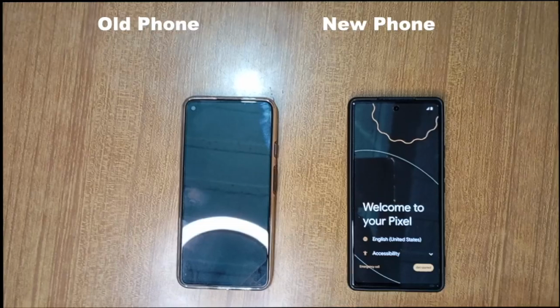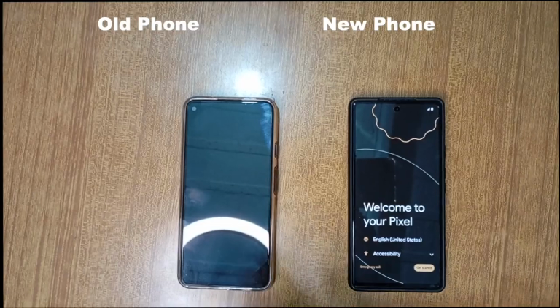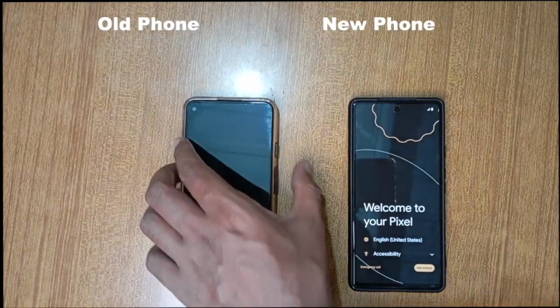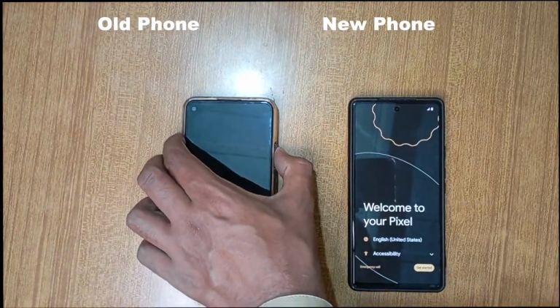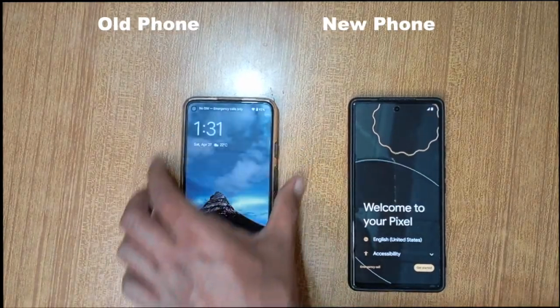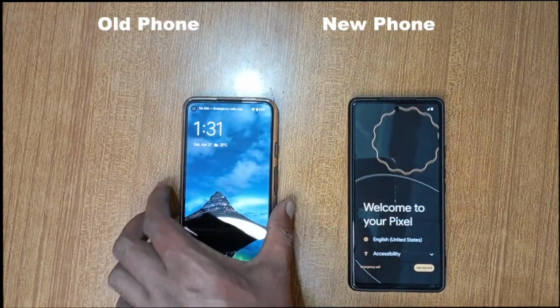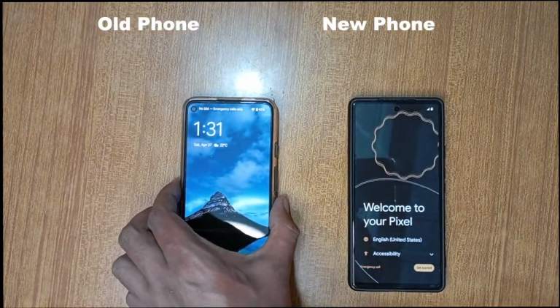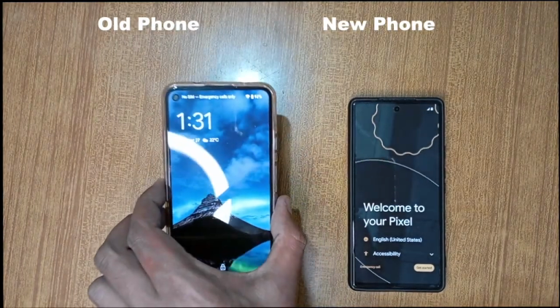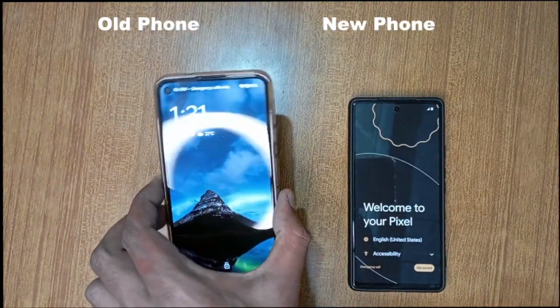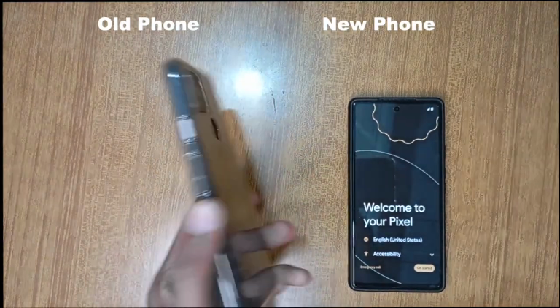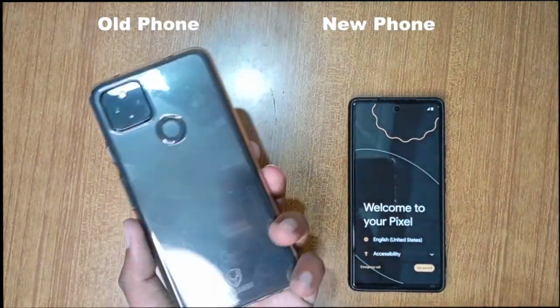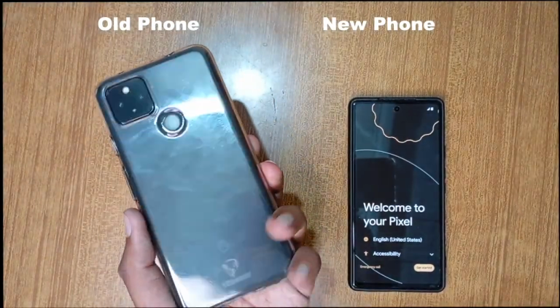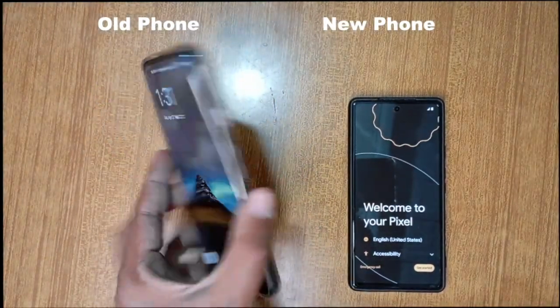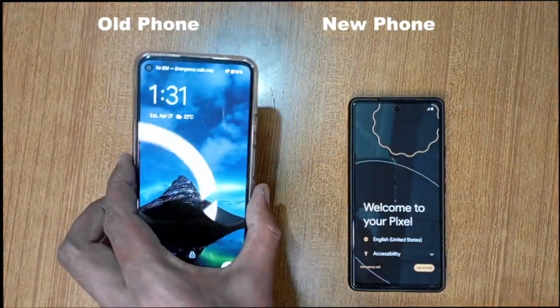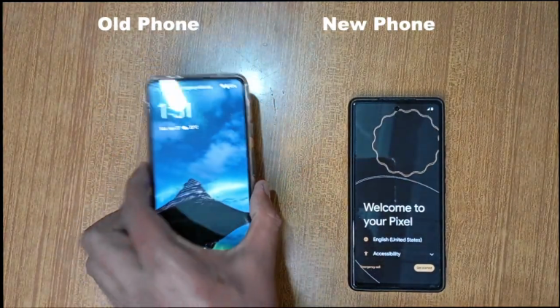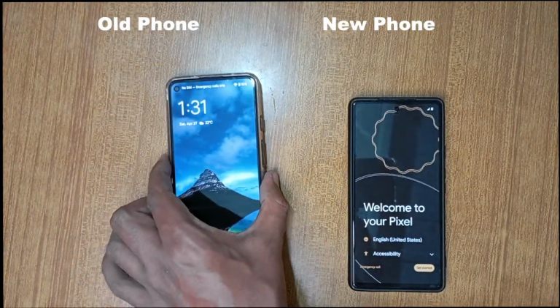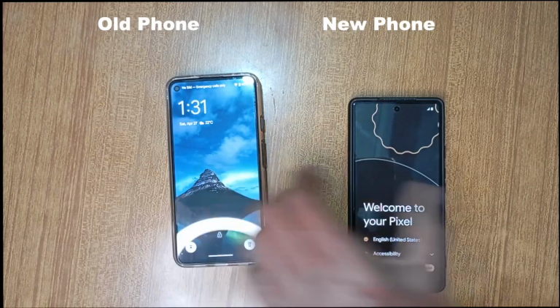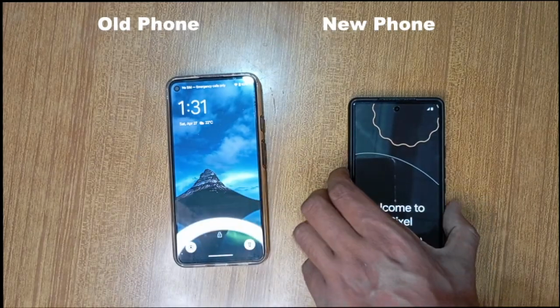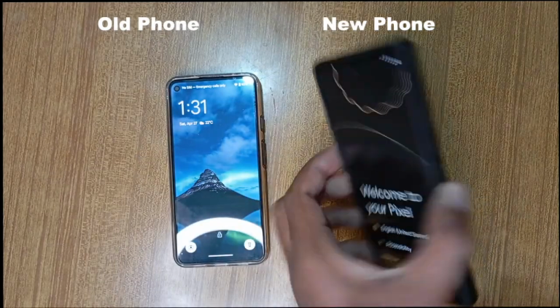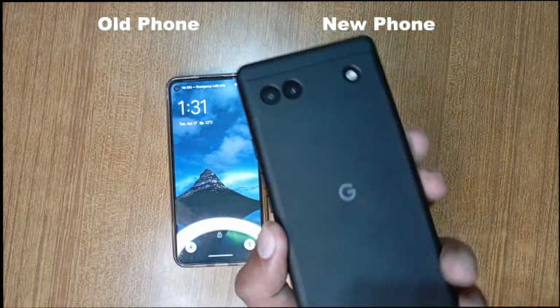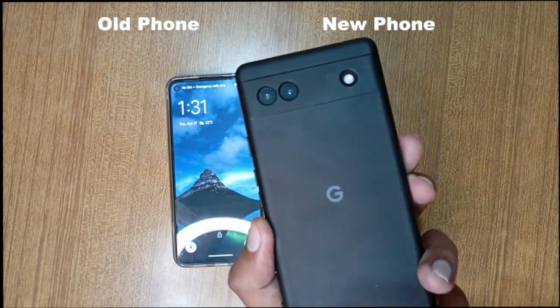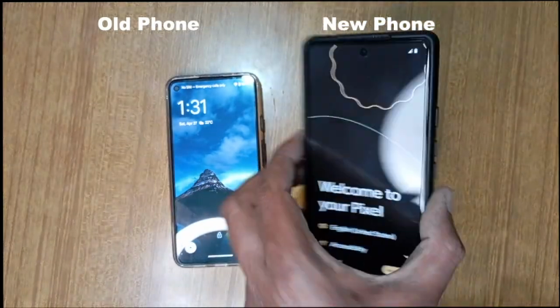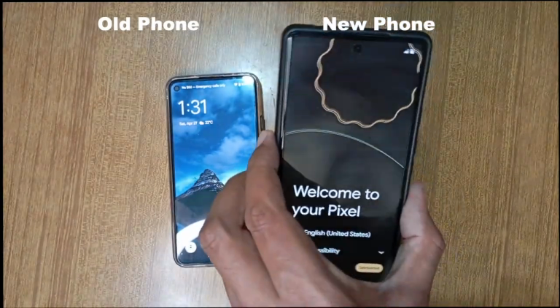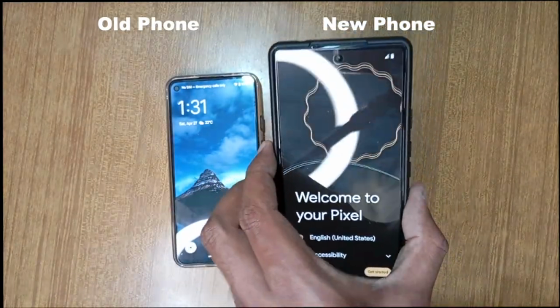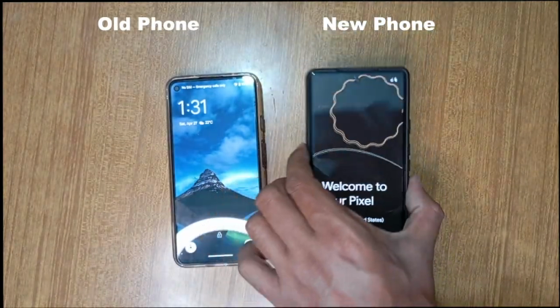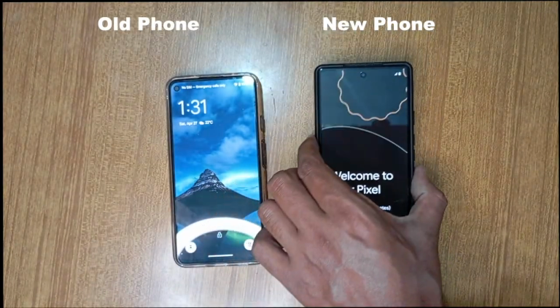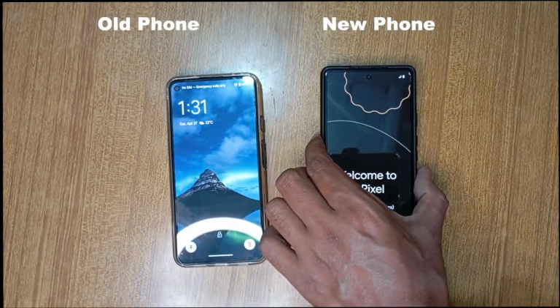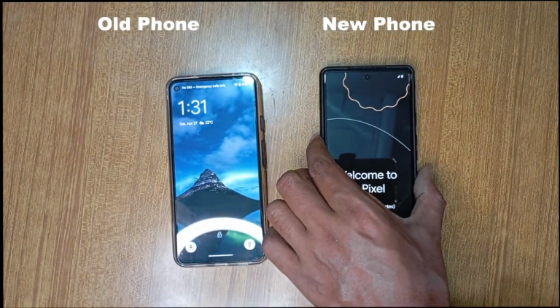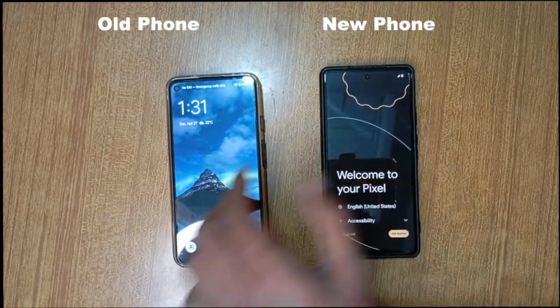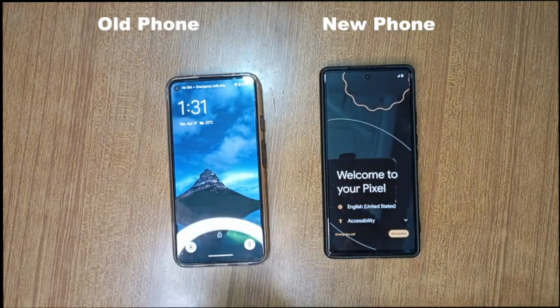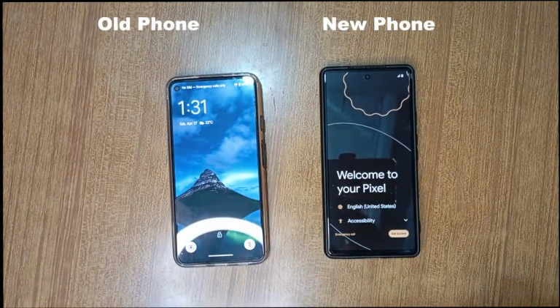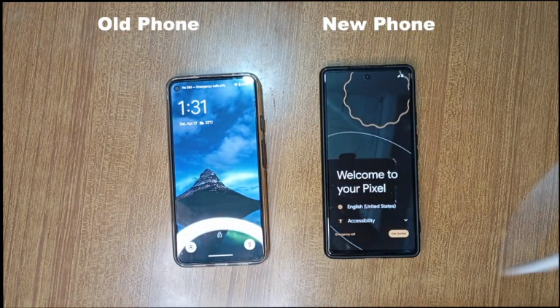Hi, today we are going to learn how to transfer complete phone data from old Android phone to new Android phone. It would work for all Android phones. For now, I am using Pixel devices.